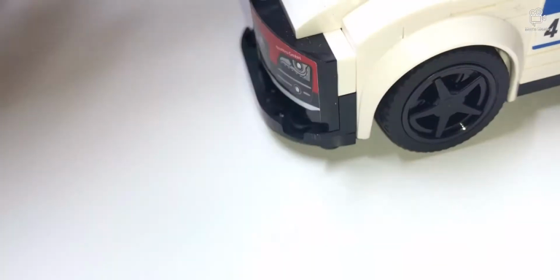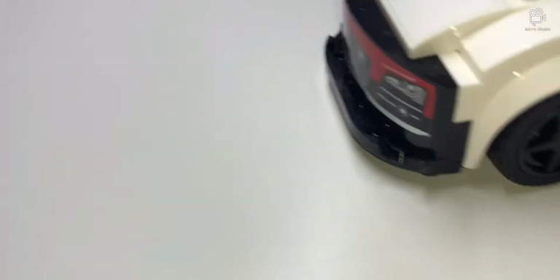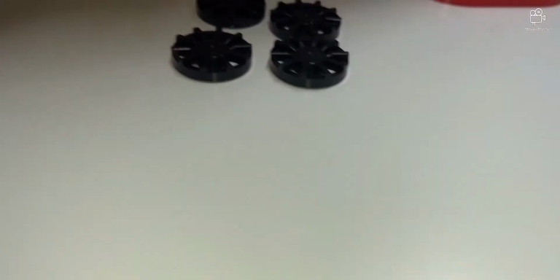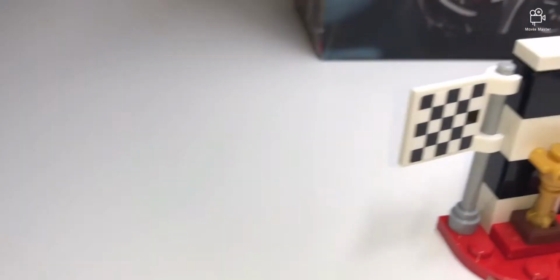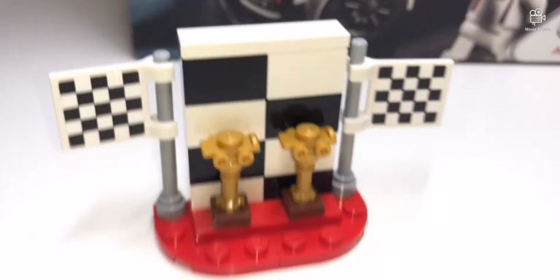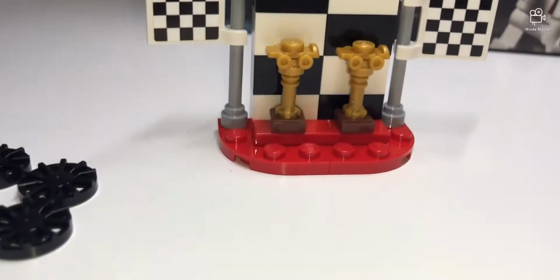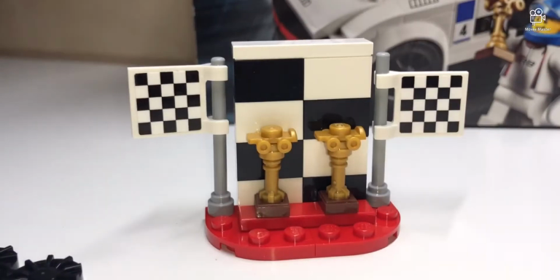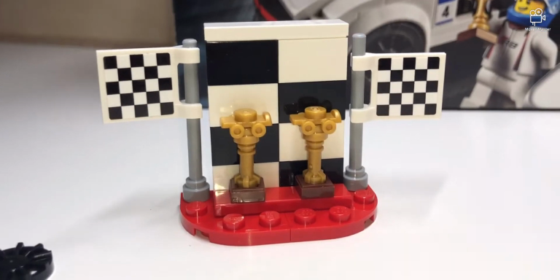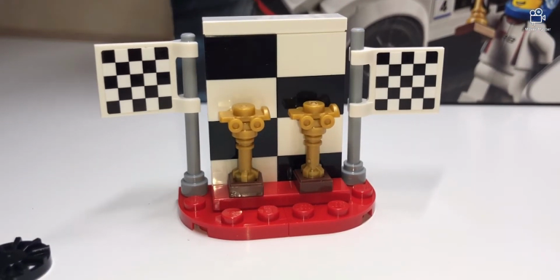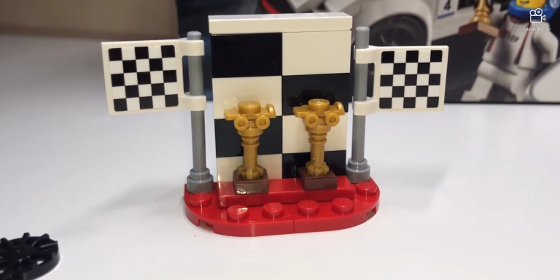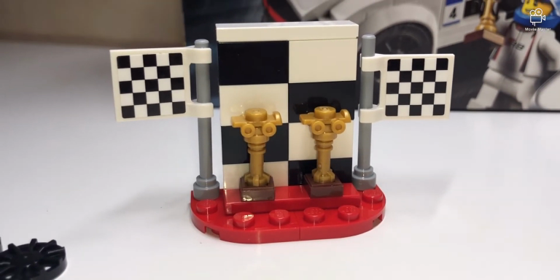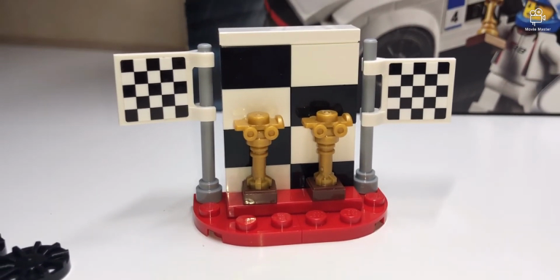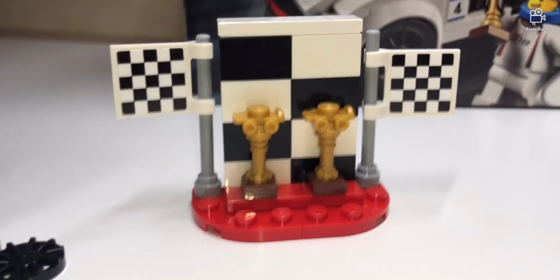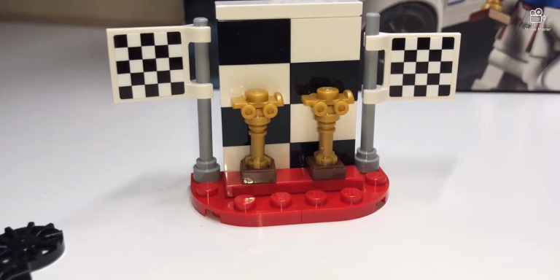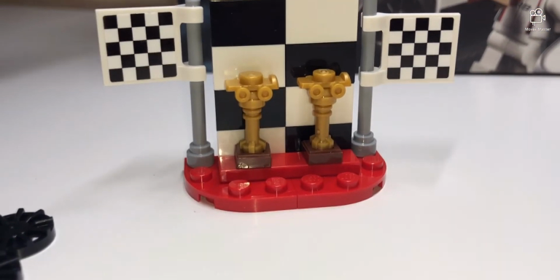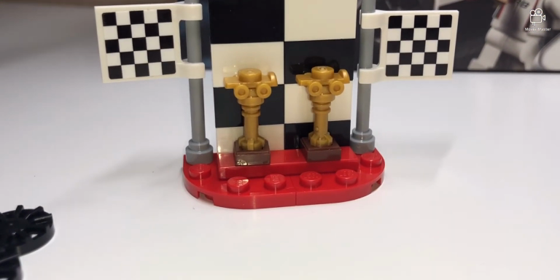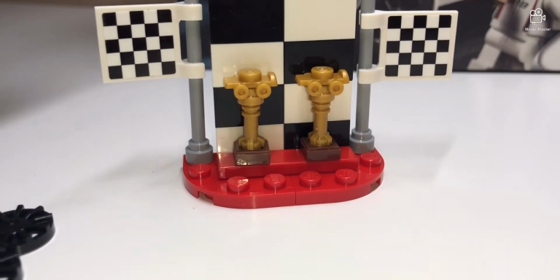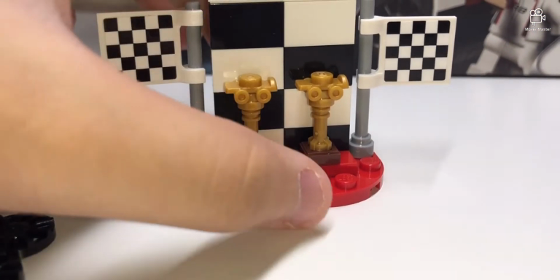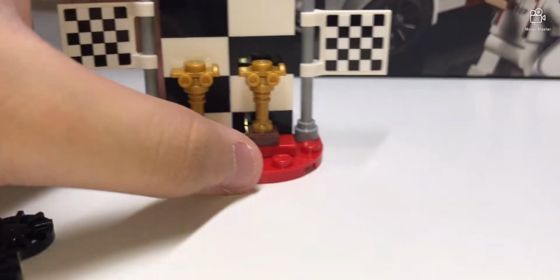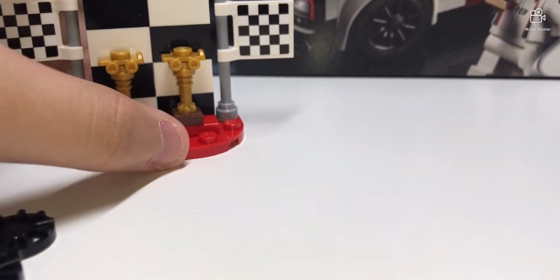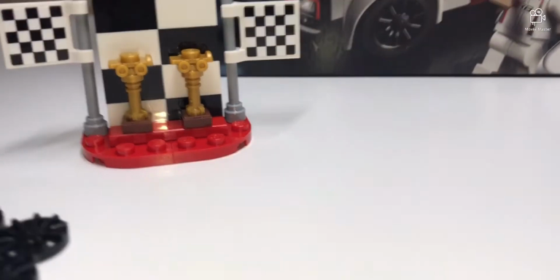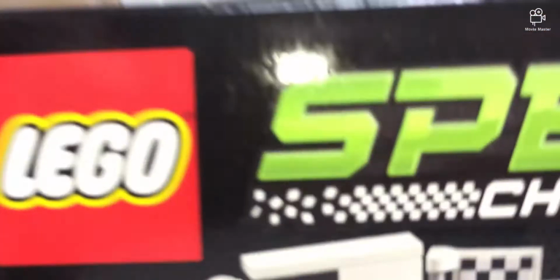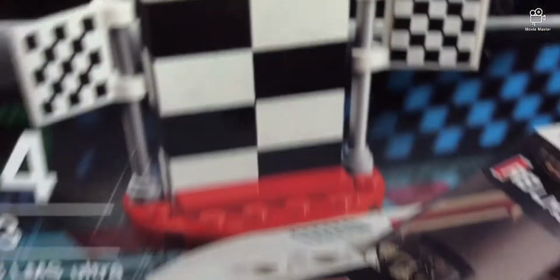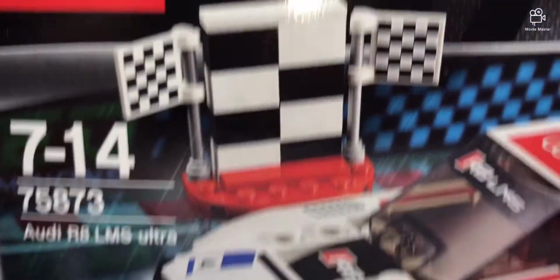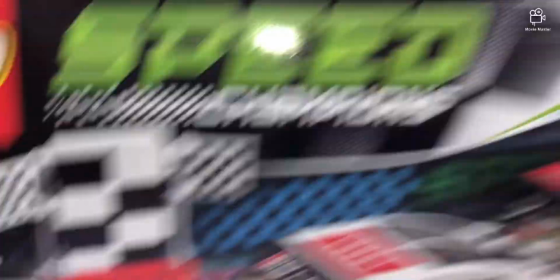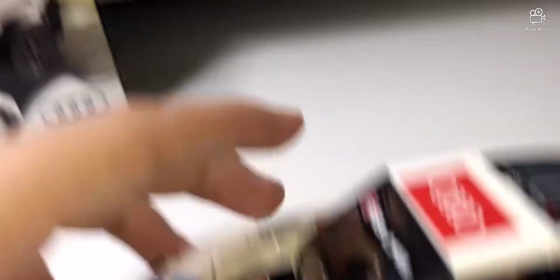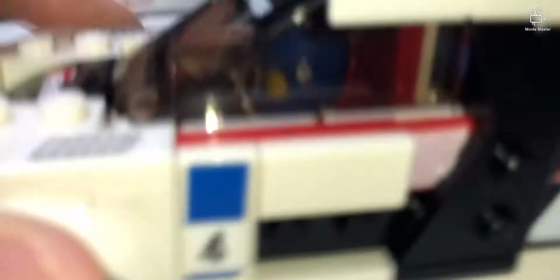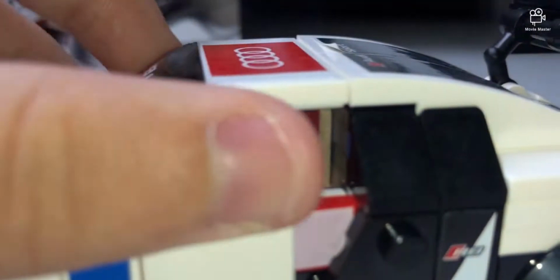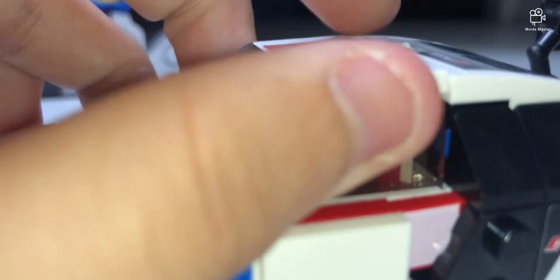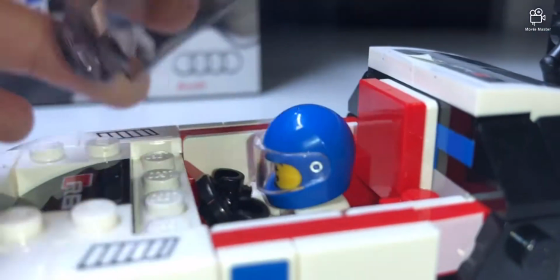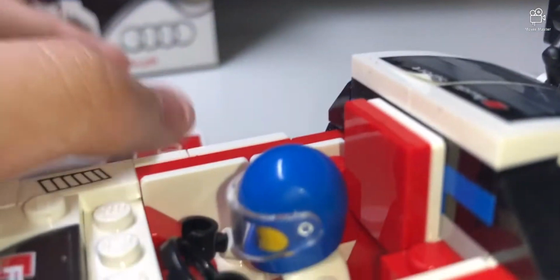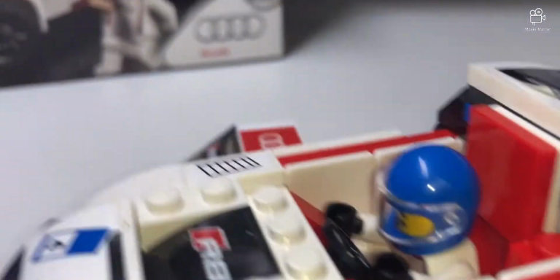There's also this little area — like a trophy area, an award podium trophy thing. Honestly, I'm not entirely sure what this thing is exactly, but it's included in the set.